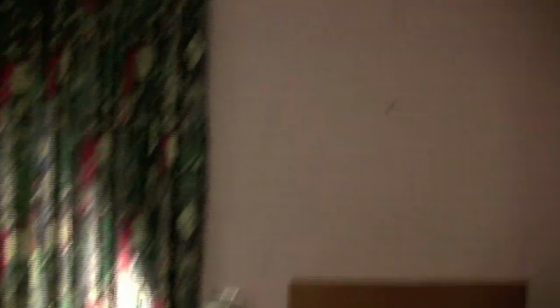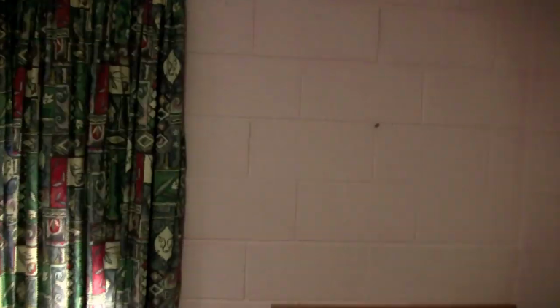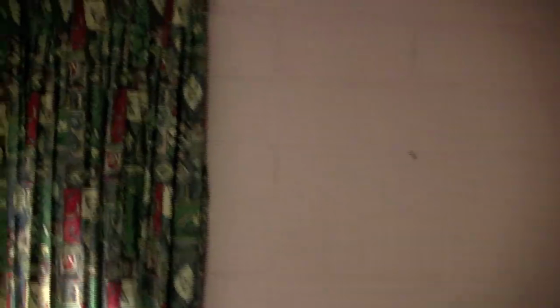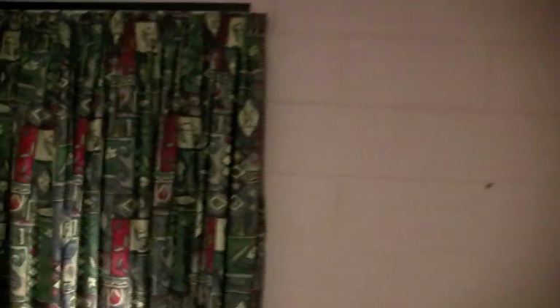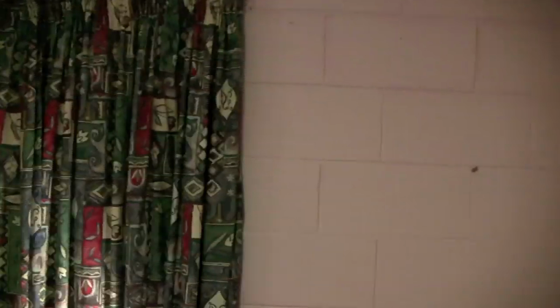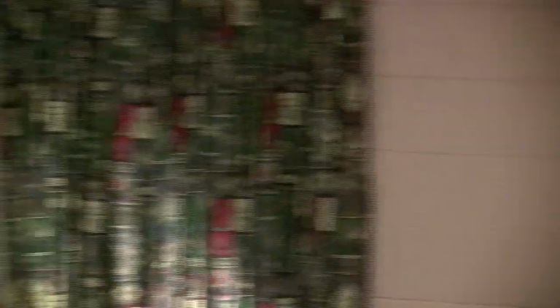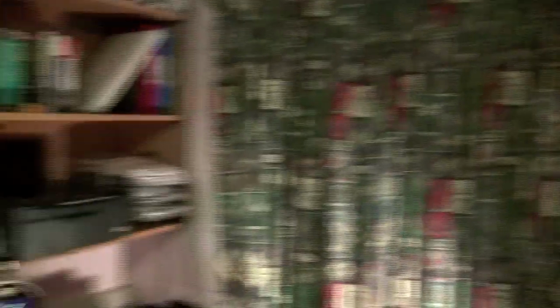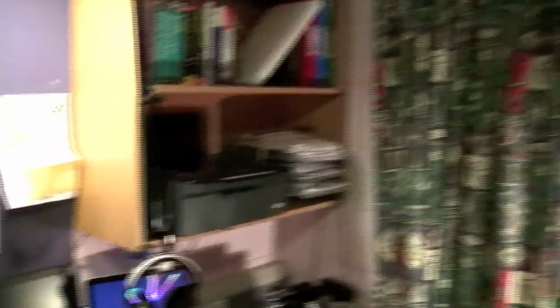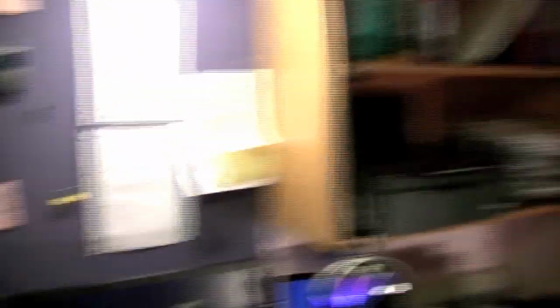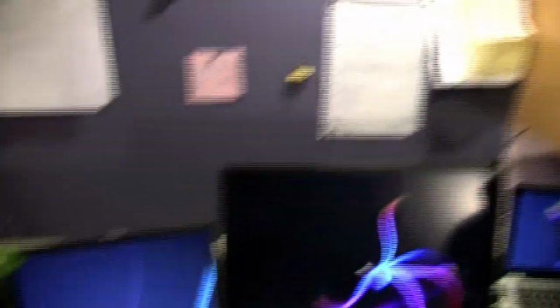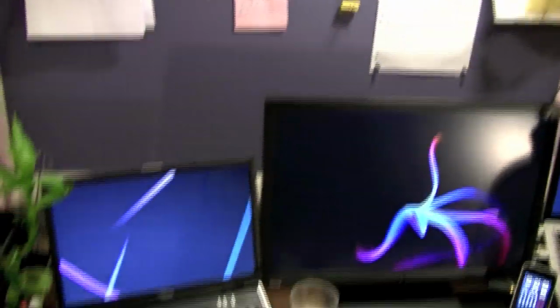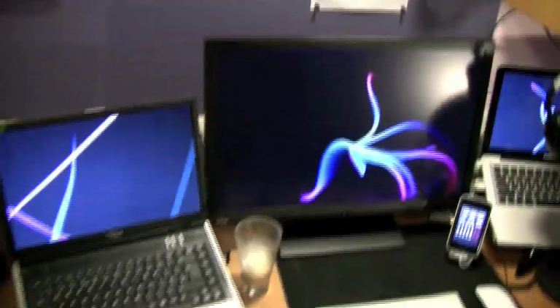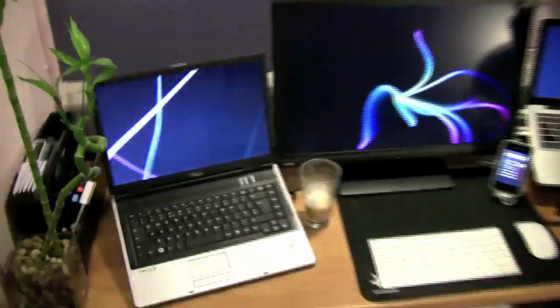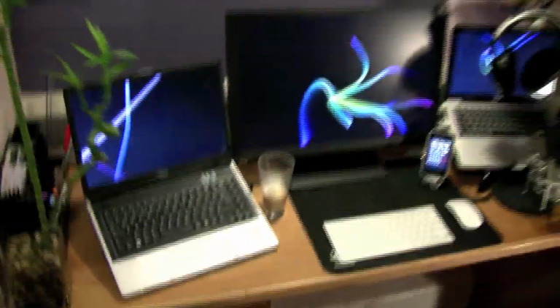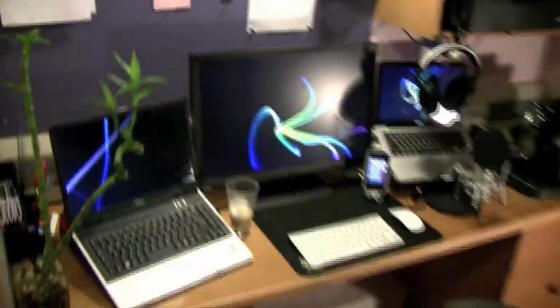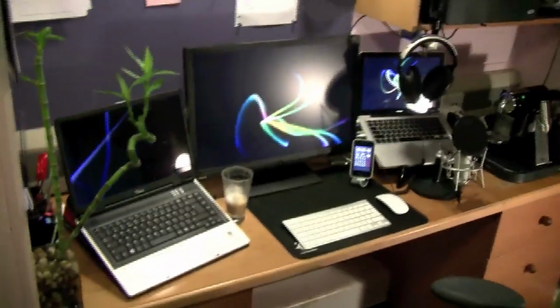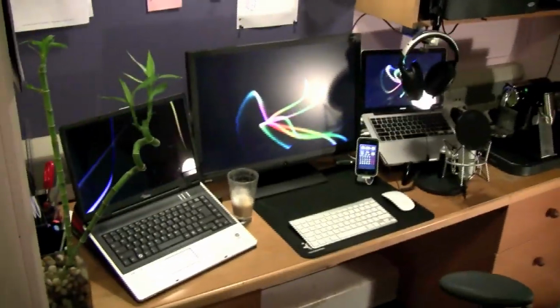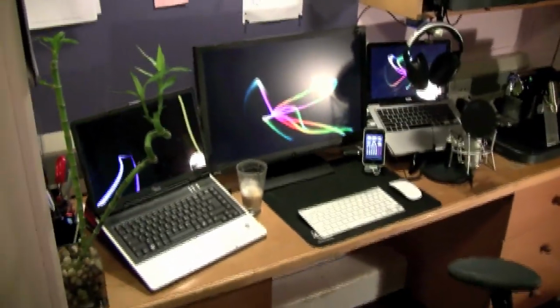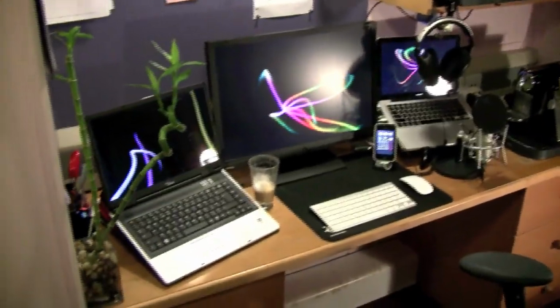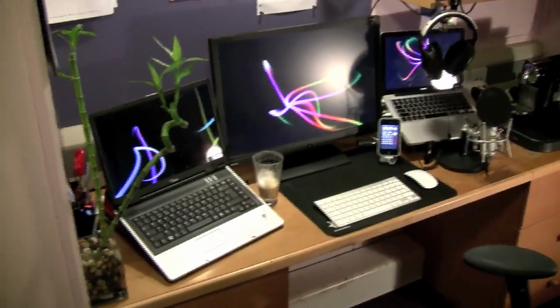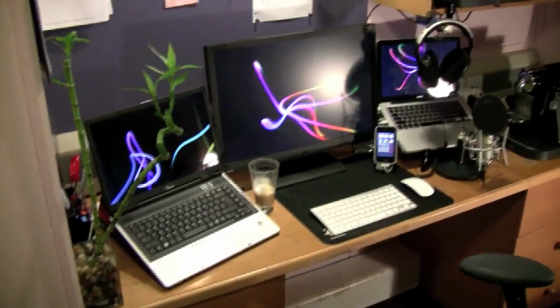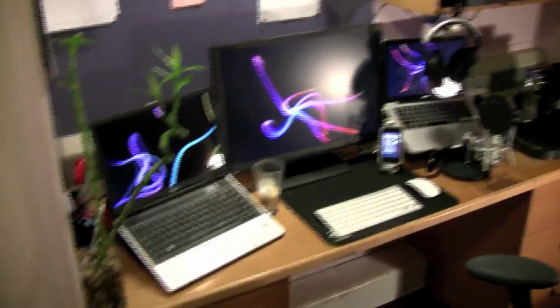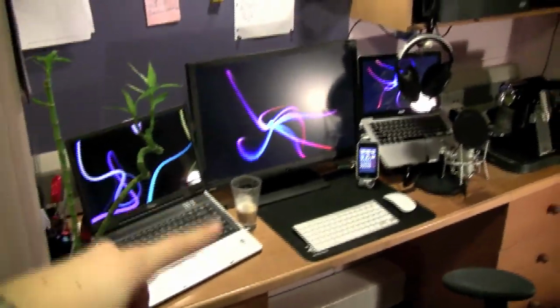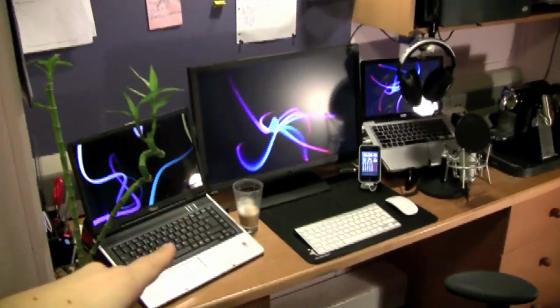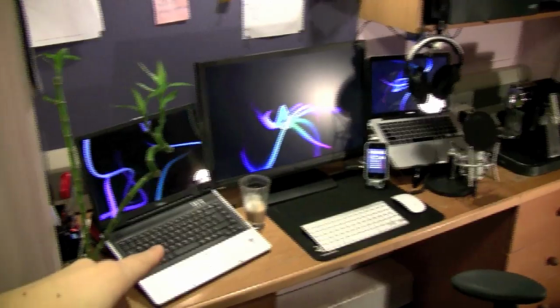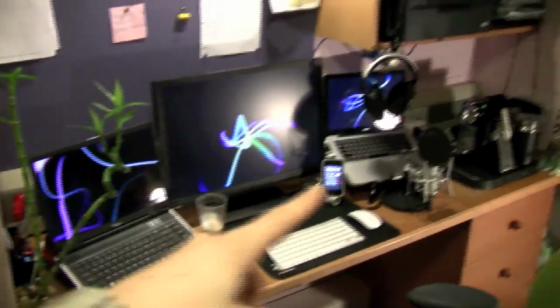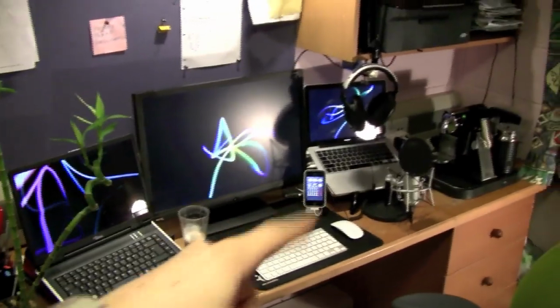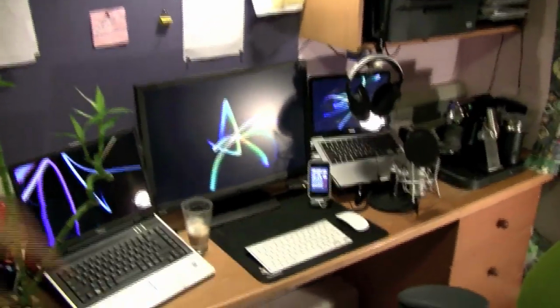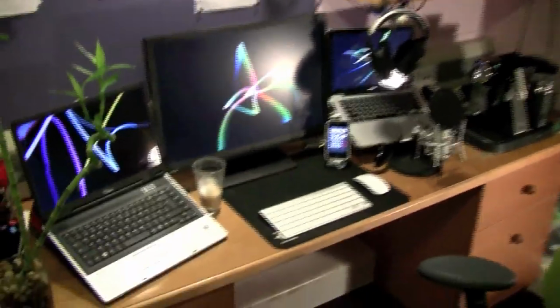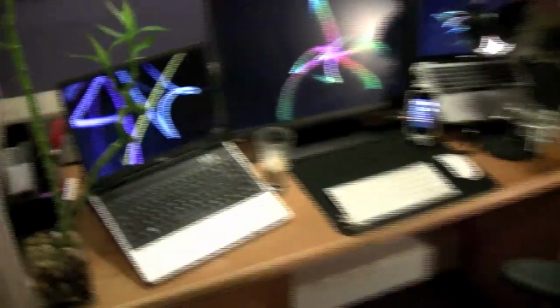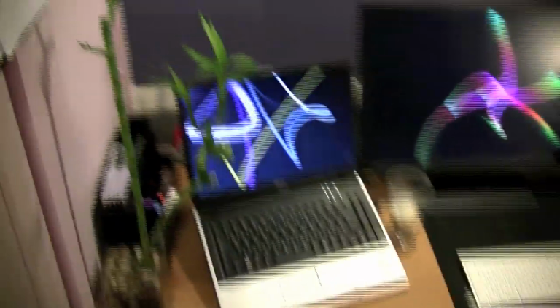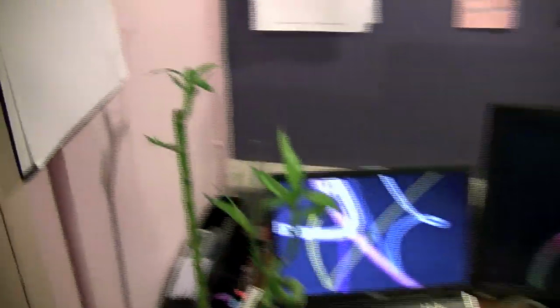Some of the walls are pink. So this is my setup — two computers. That's a Windows machine and that's a MacBook. I'll start here.